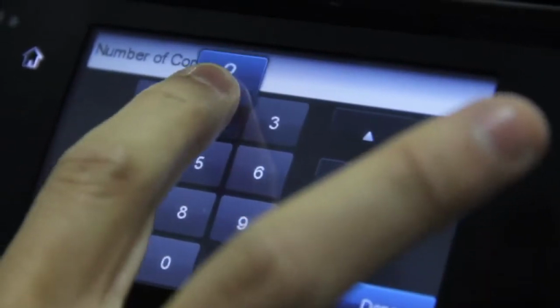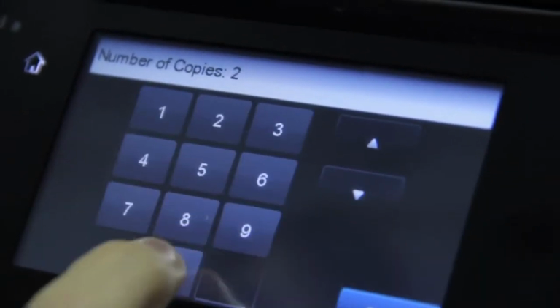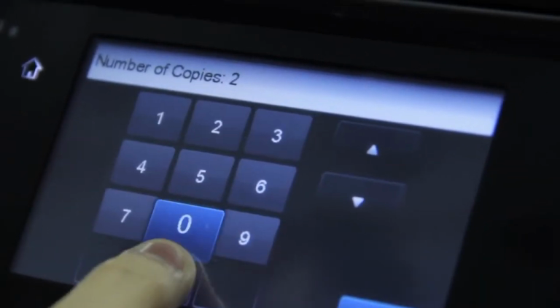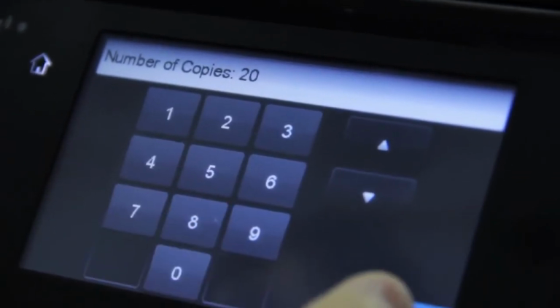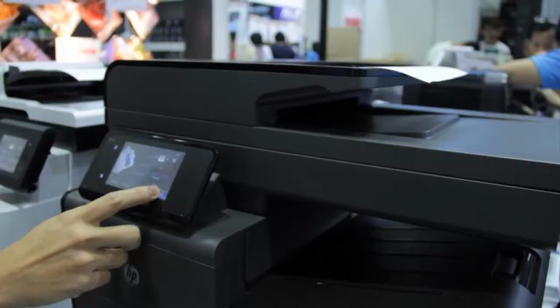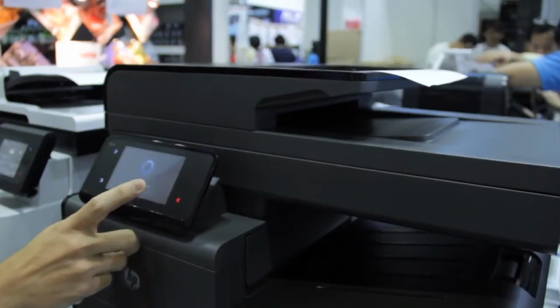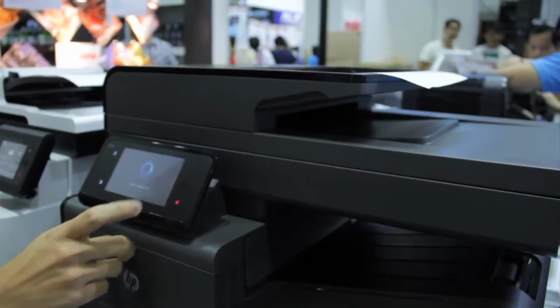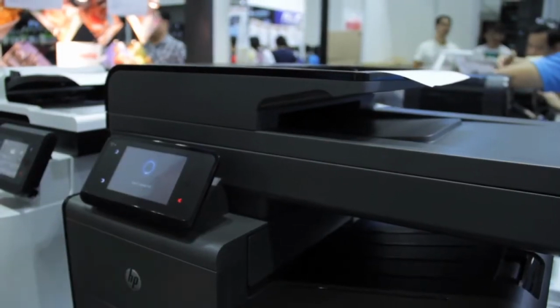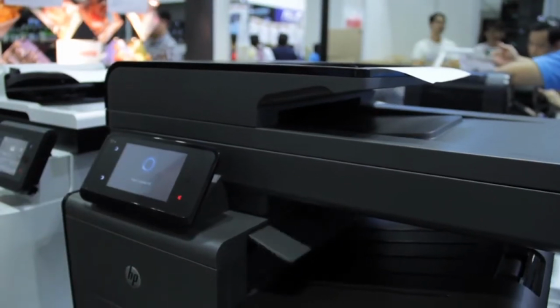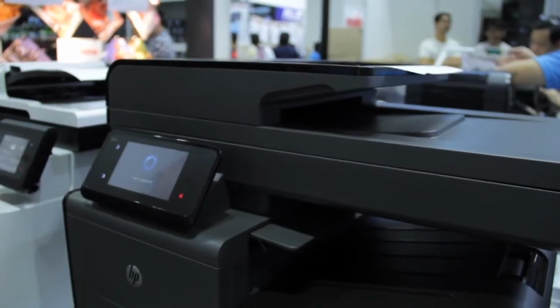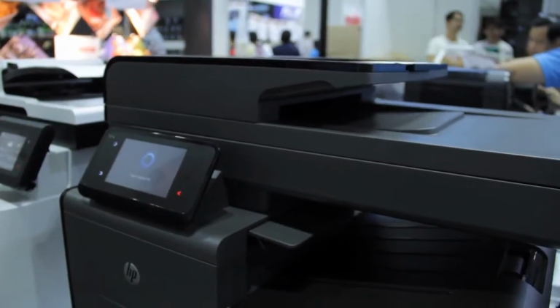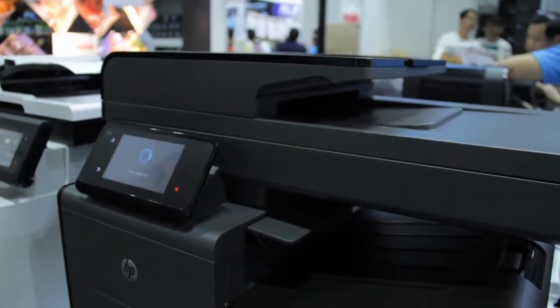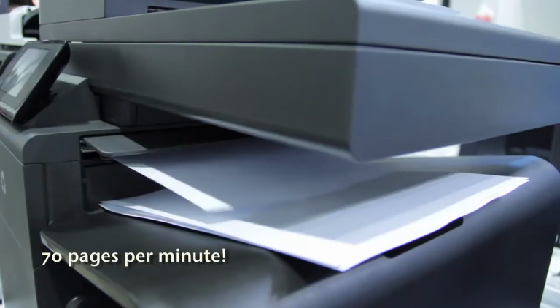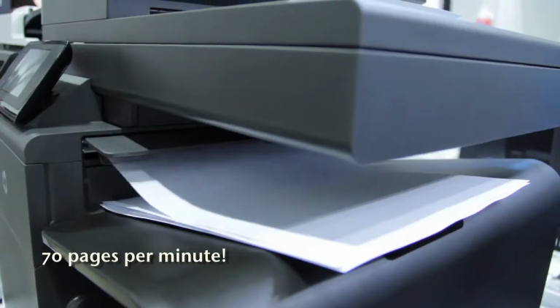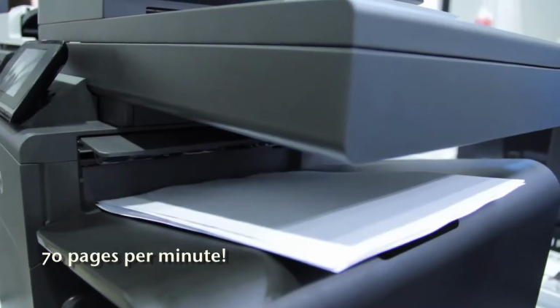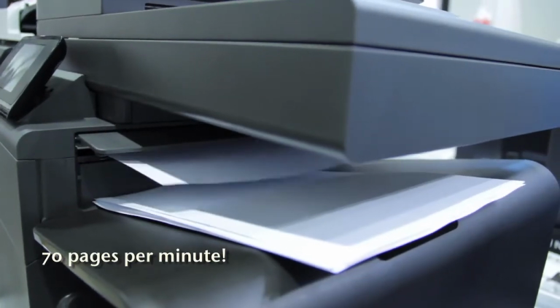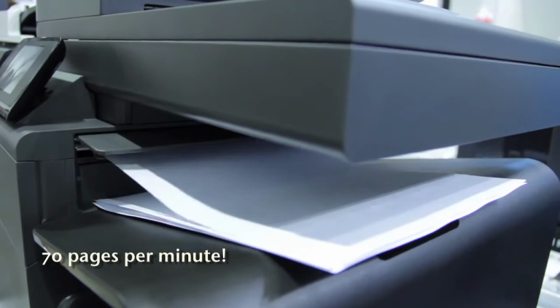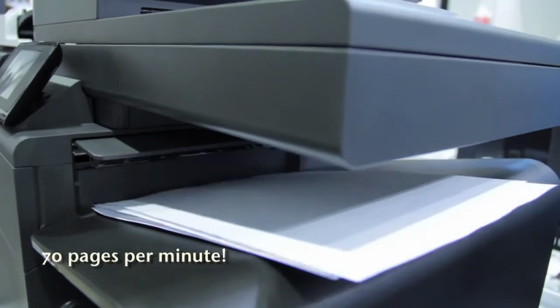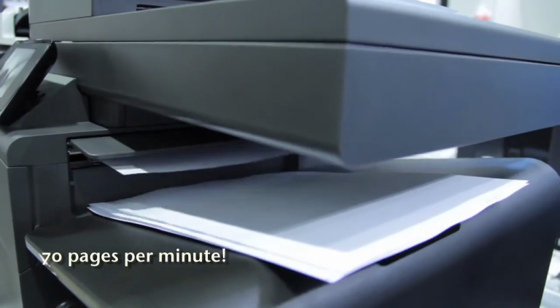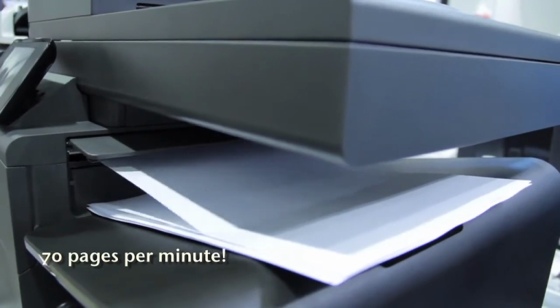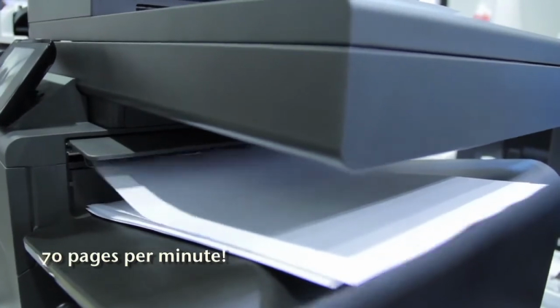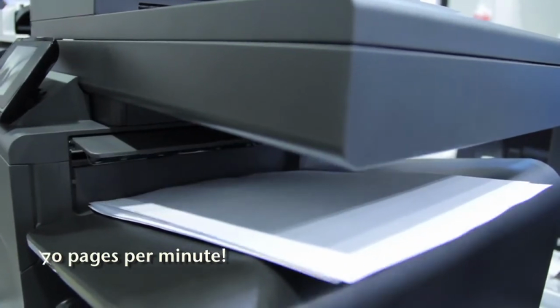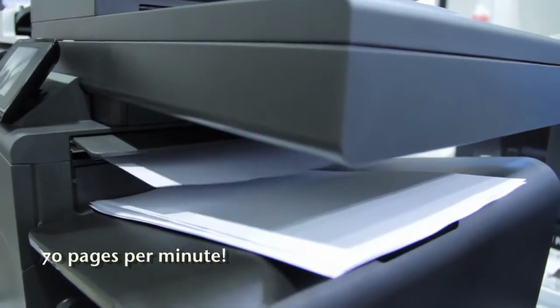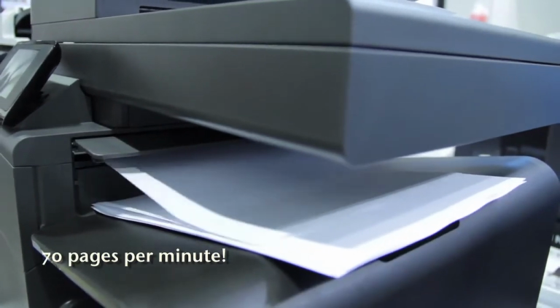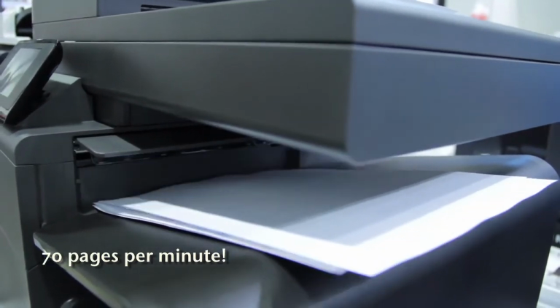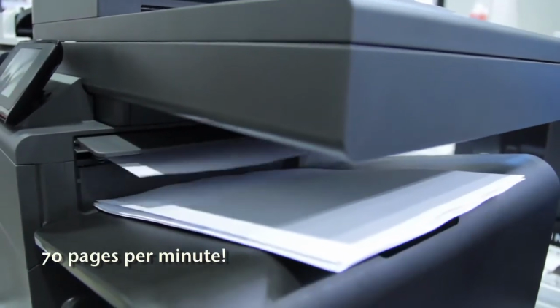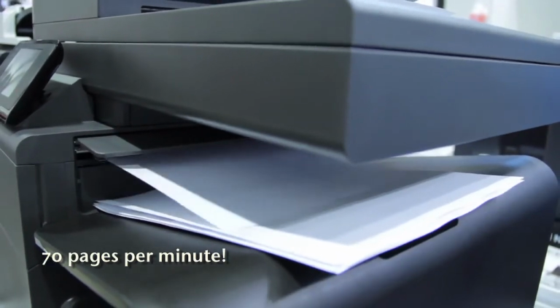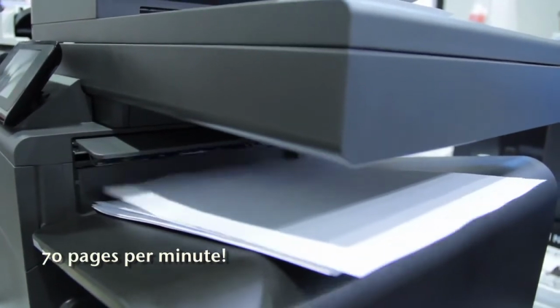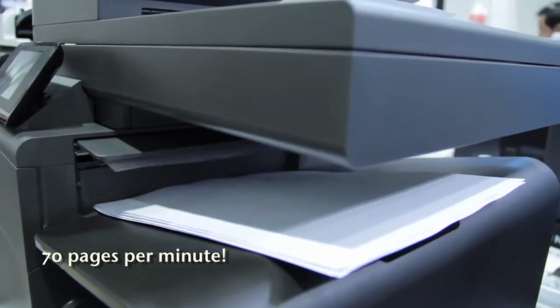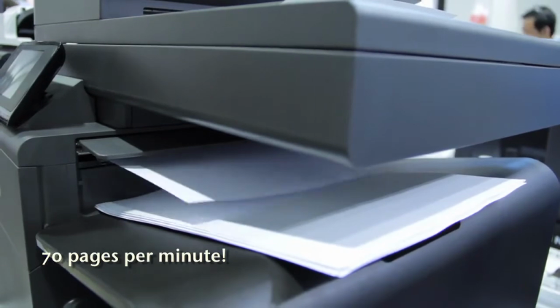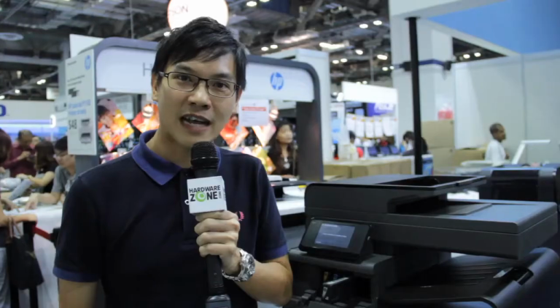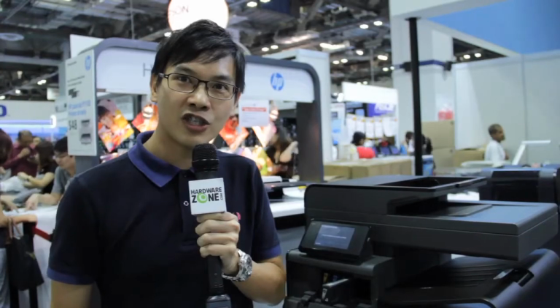This printer gives you a 70 page per minute PPM, and this is the World Guinness Book of Records fastest desktop InJet printer in the world. With breakthrough technology,